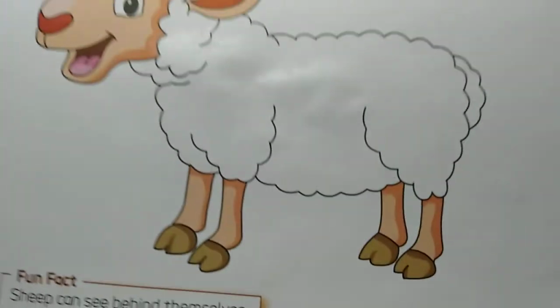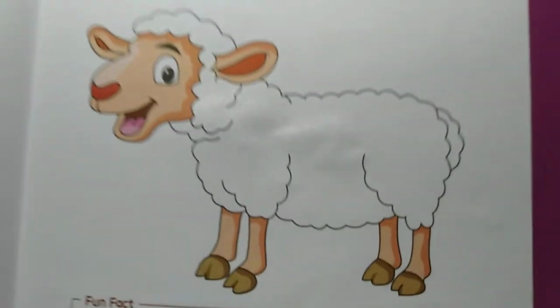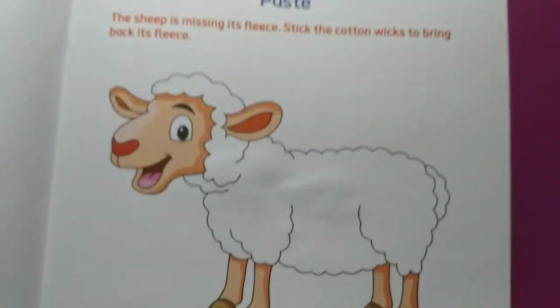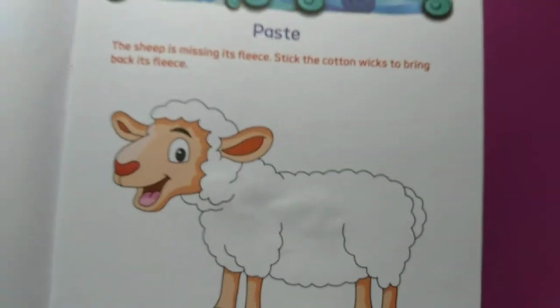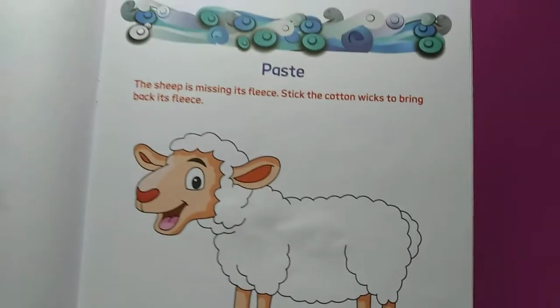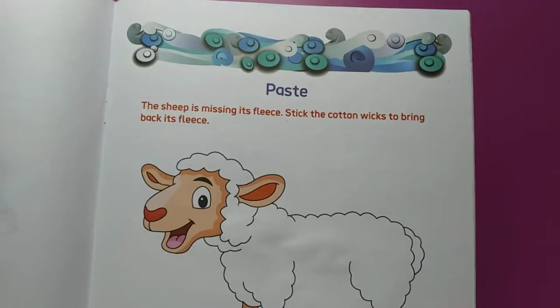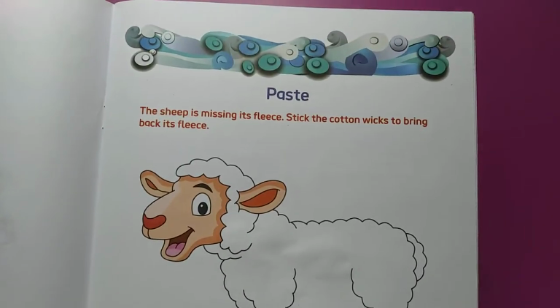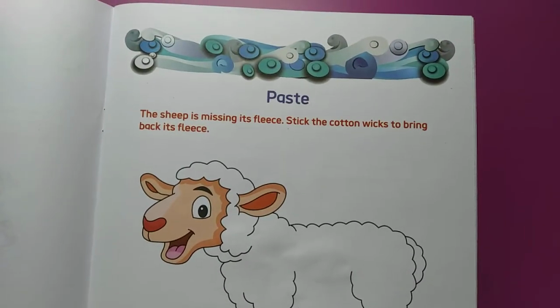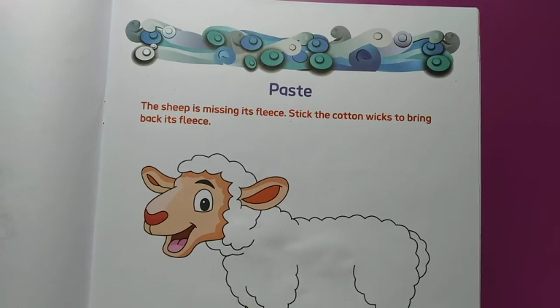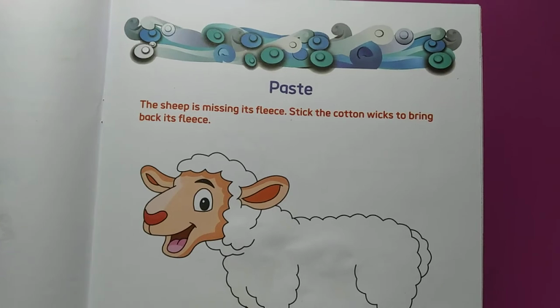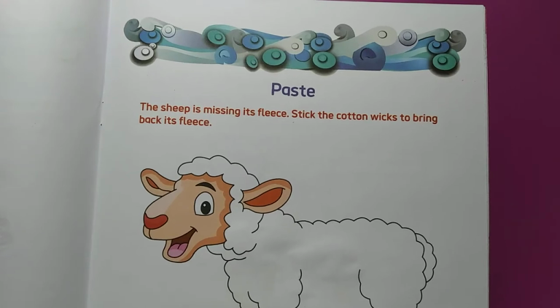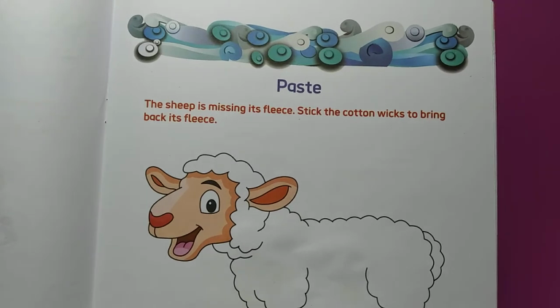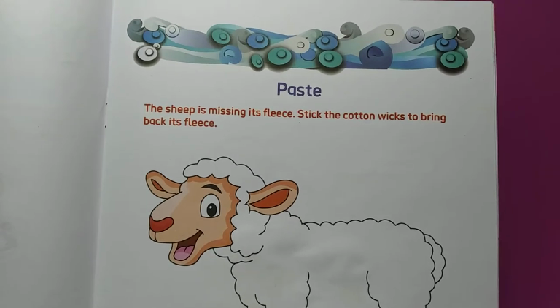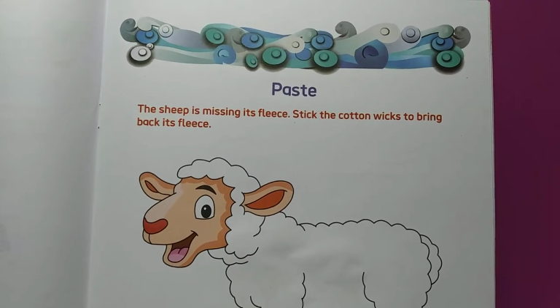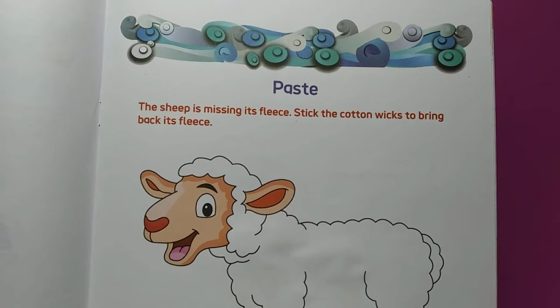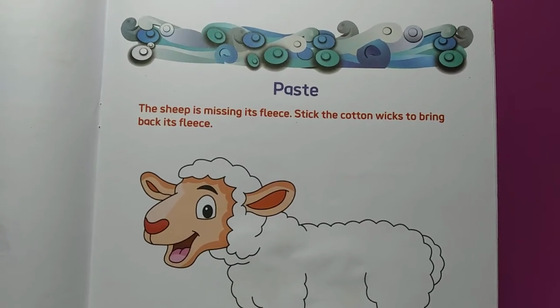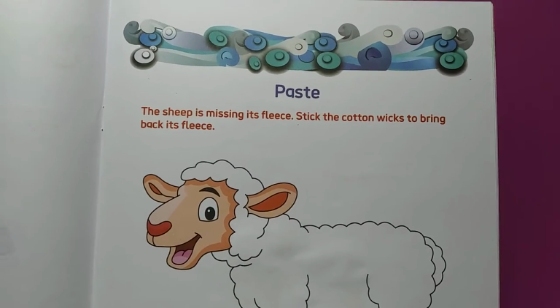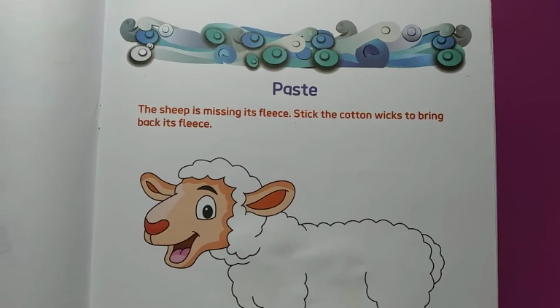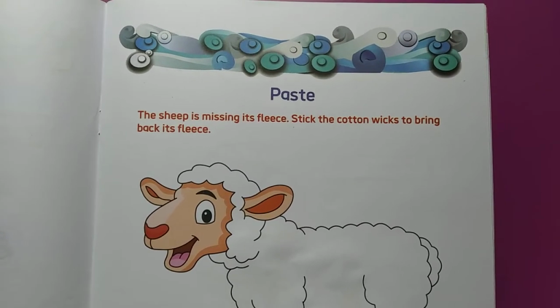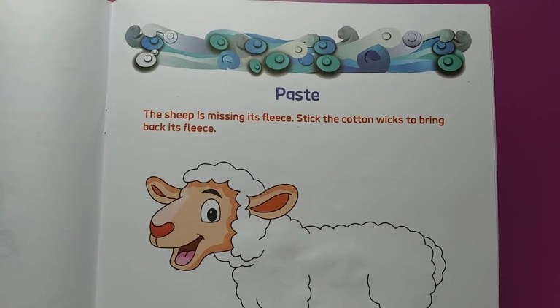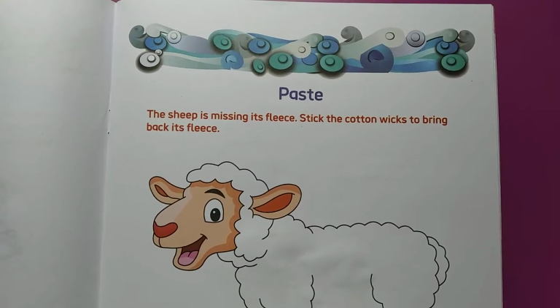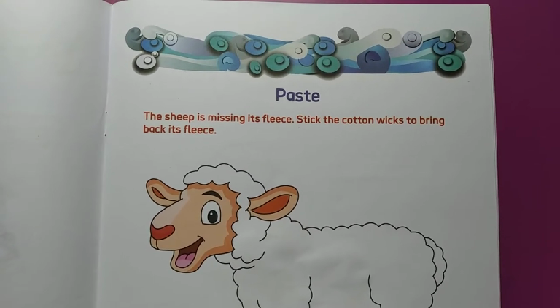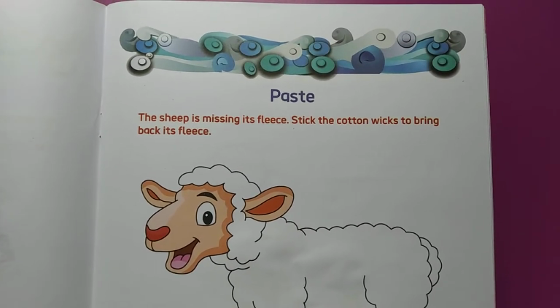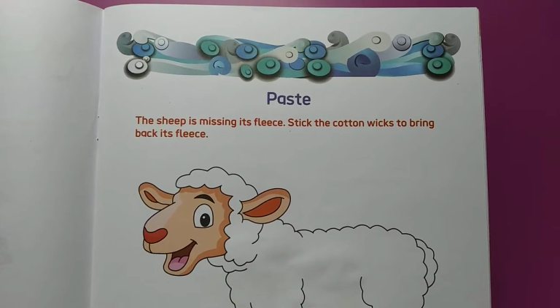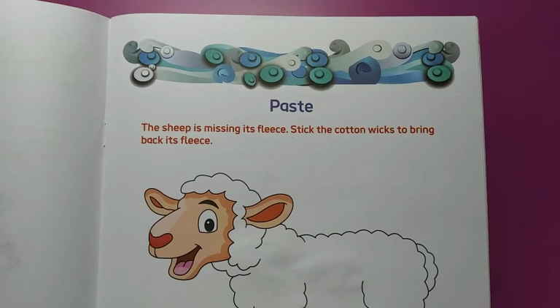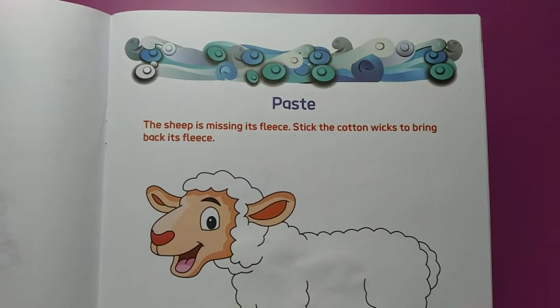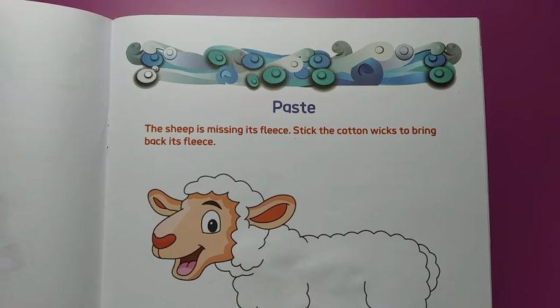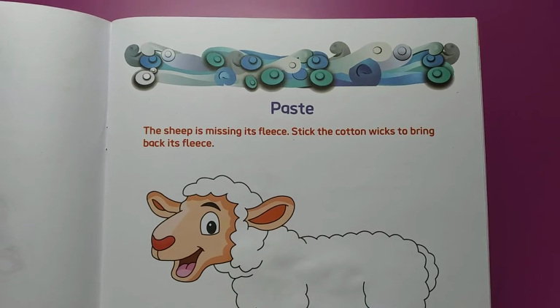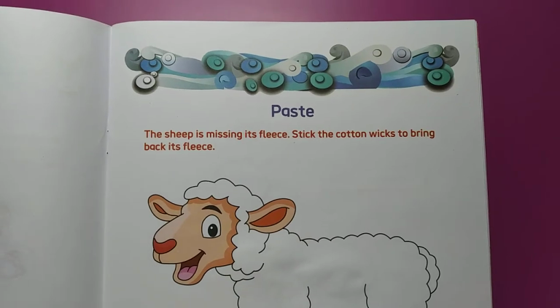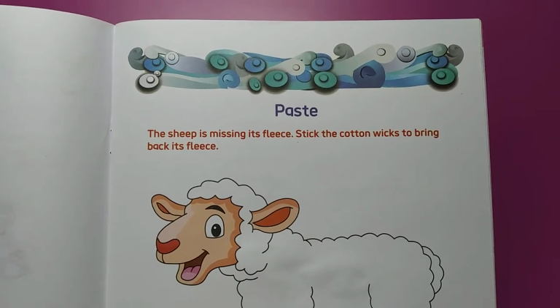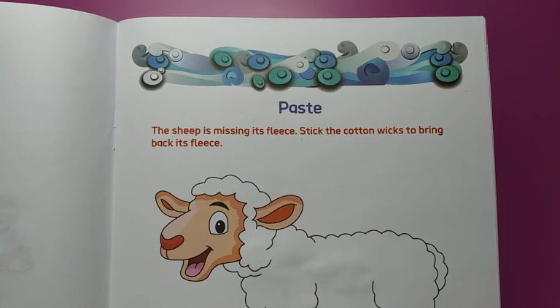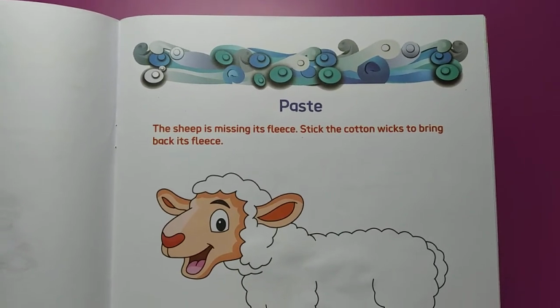So what we have to do in this page — see what is written here. The sheep is missing its fleece. Stick the cotton wicks to bring back its fleece.